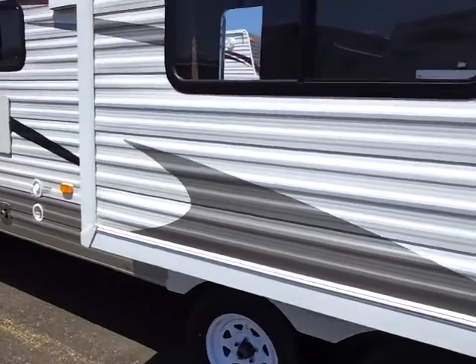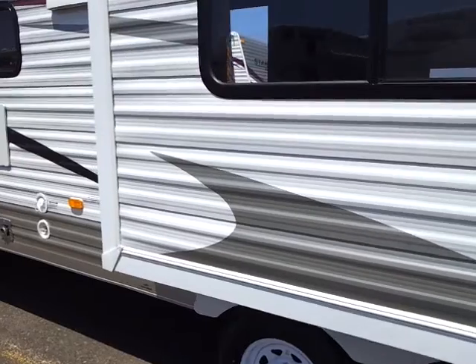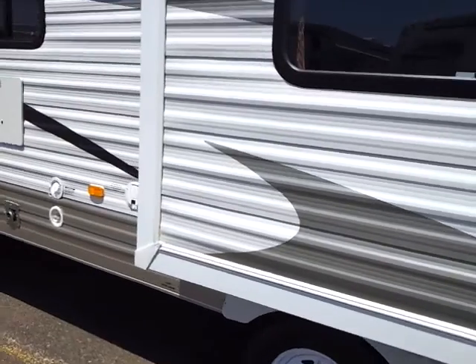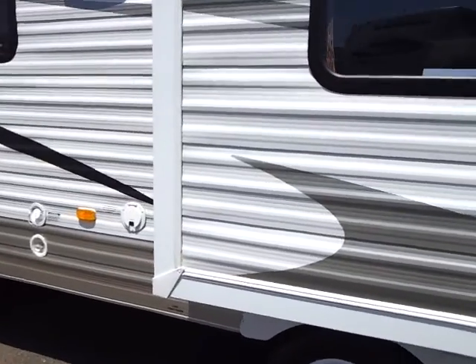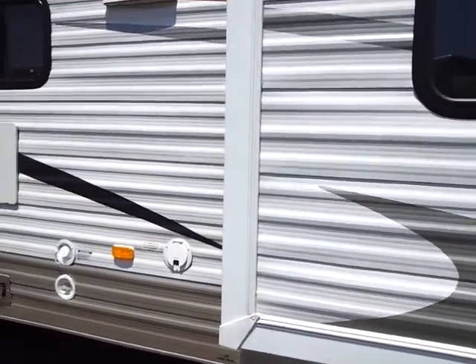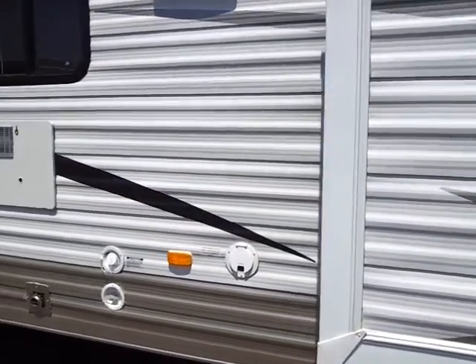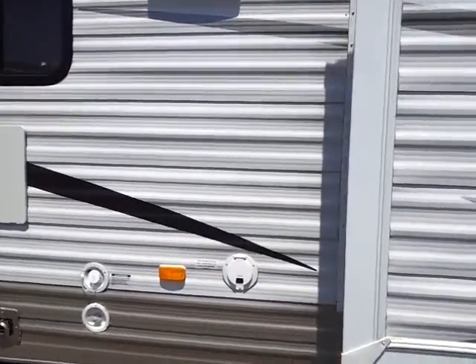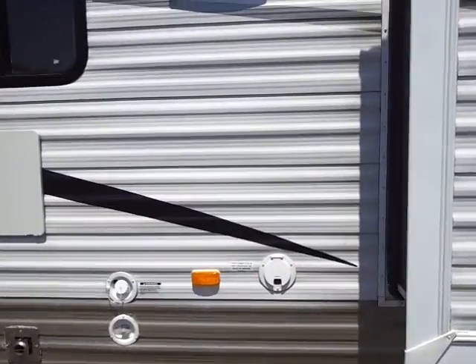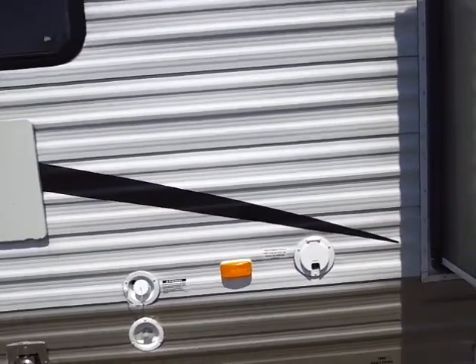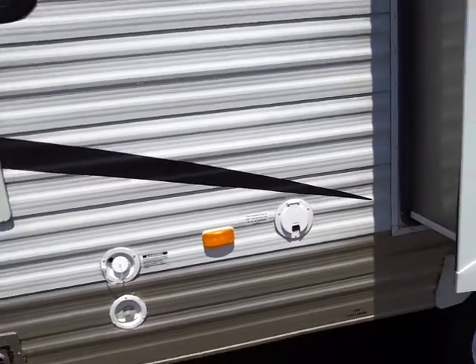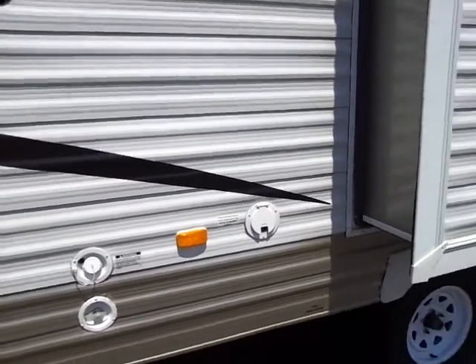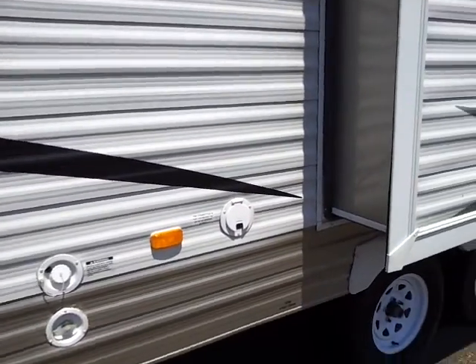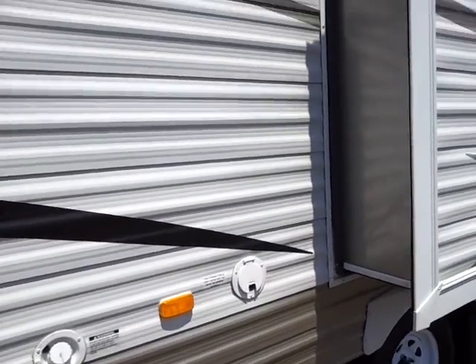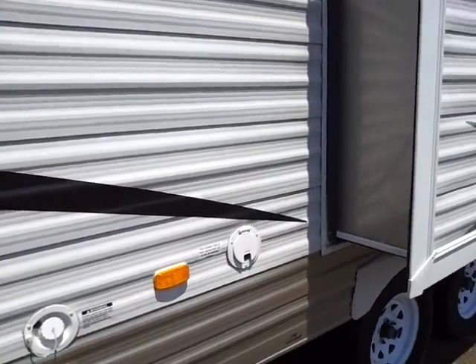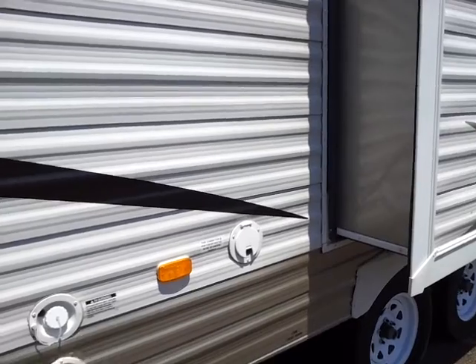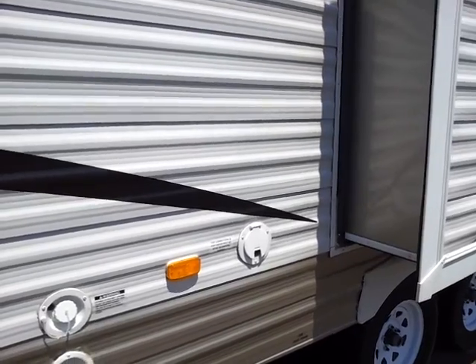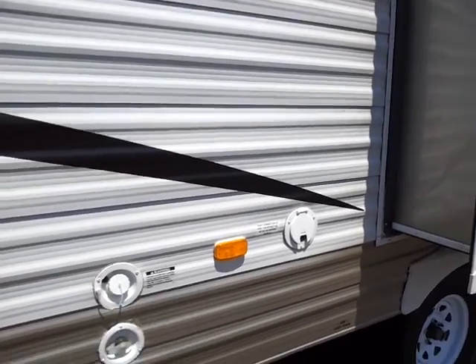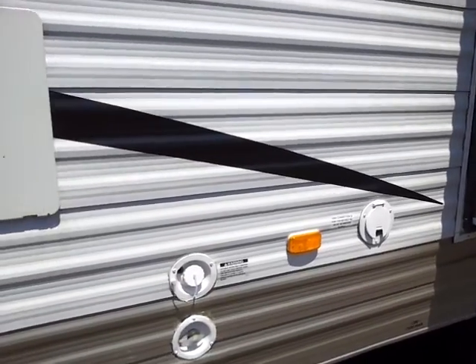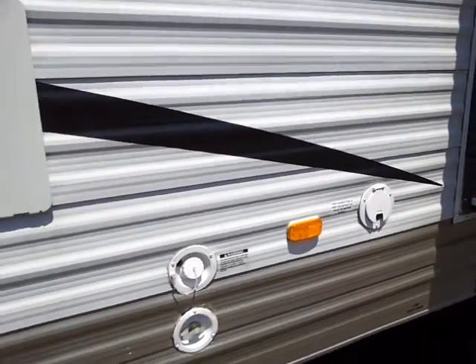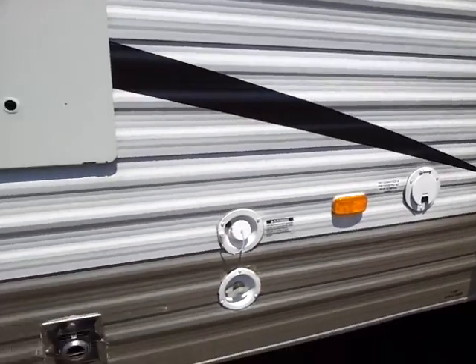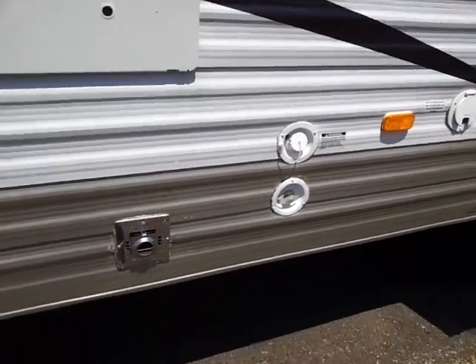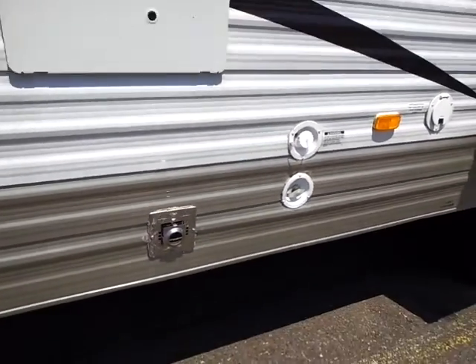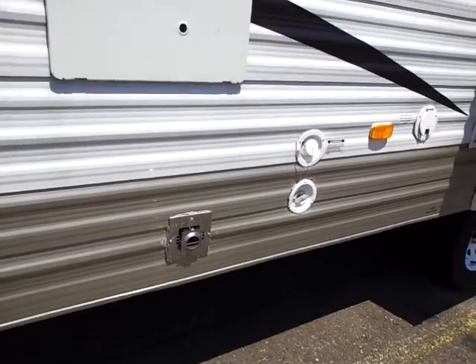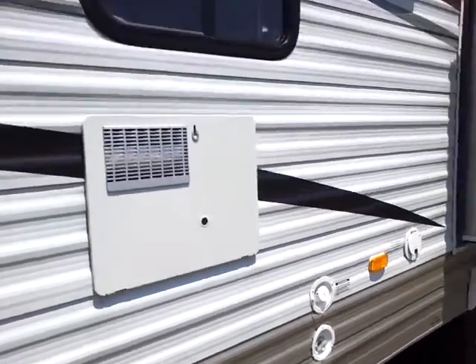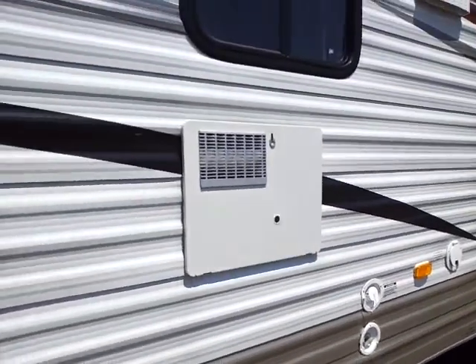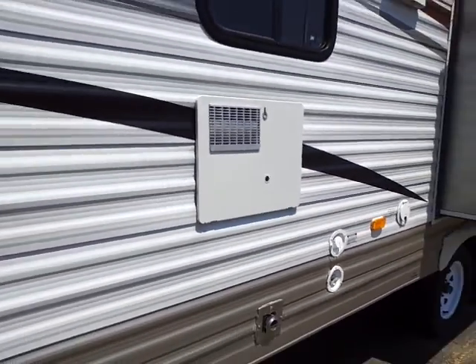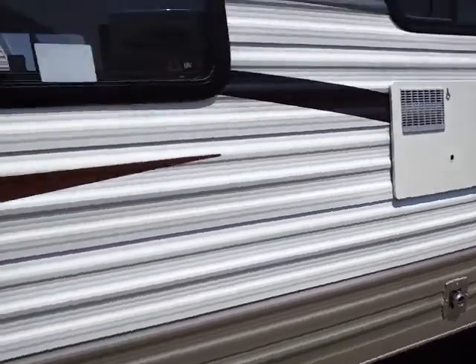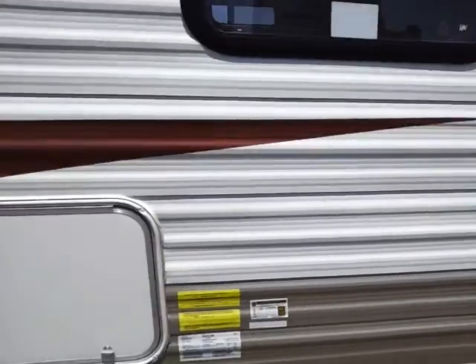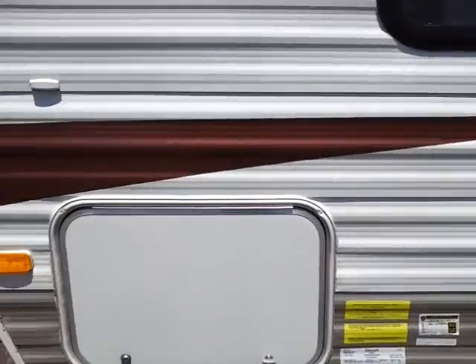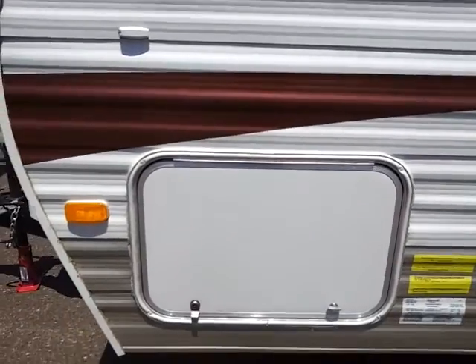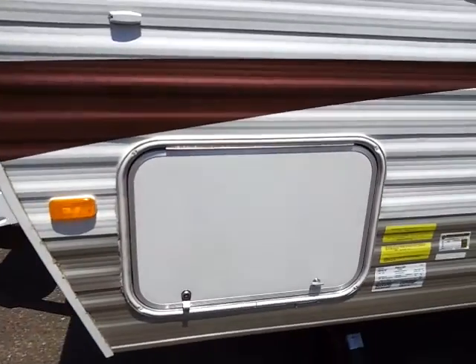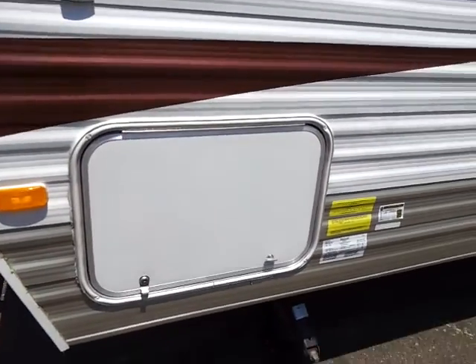You have a living room slide on the opposing side here. Electric connections, water connections, and water heater access from the outside as well. And again, we're talking about storage up front.